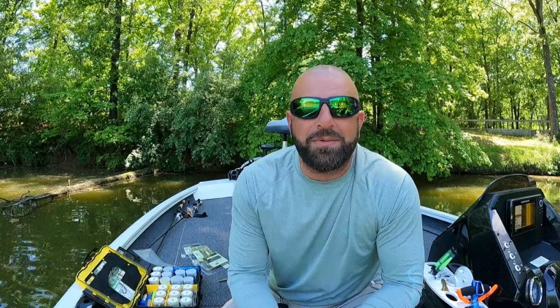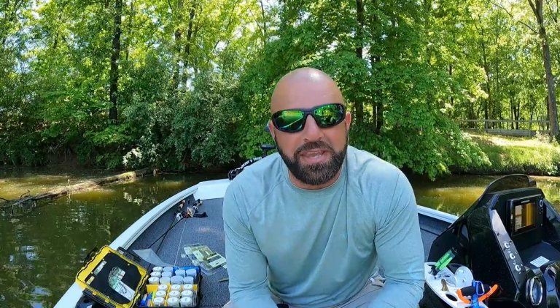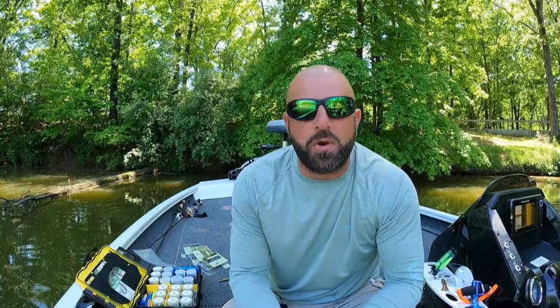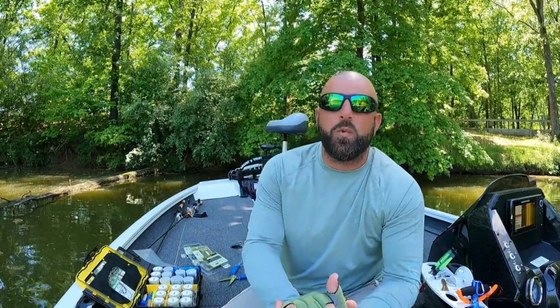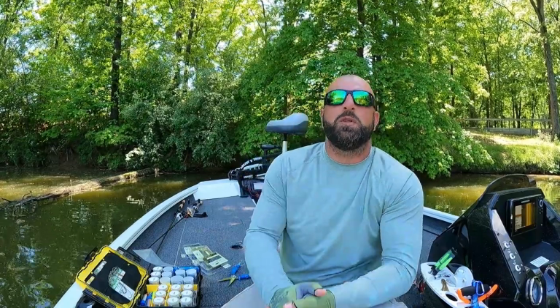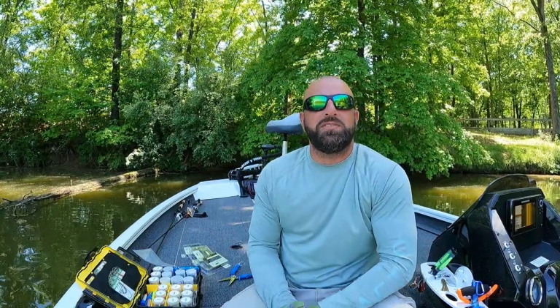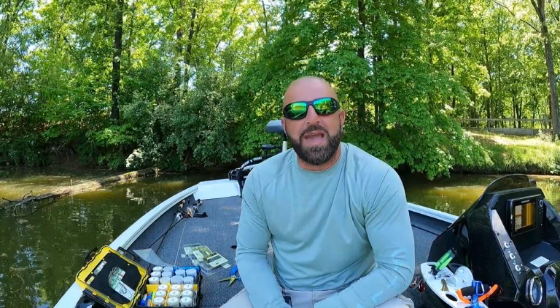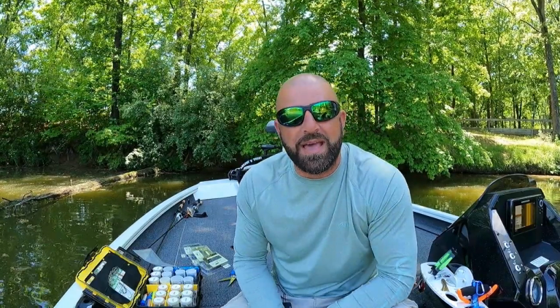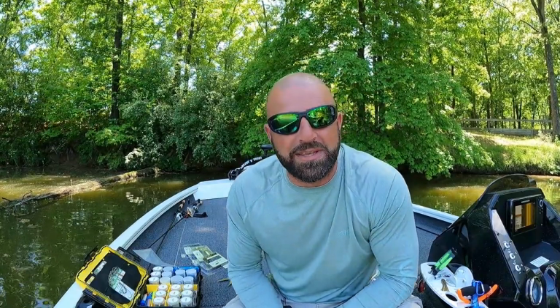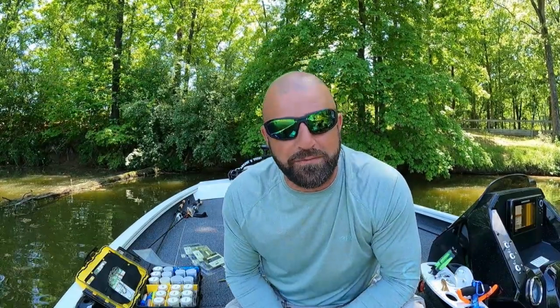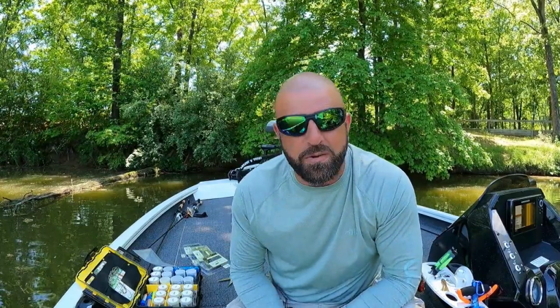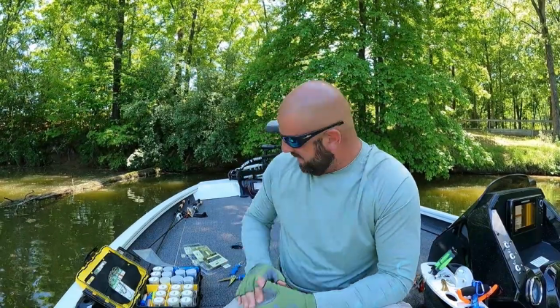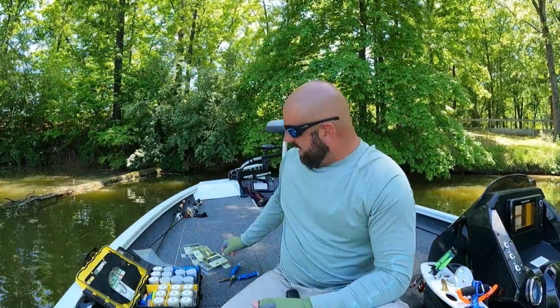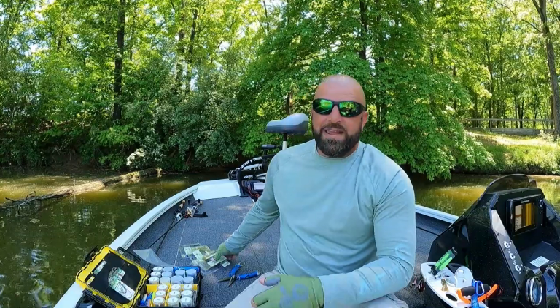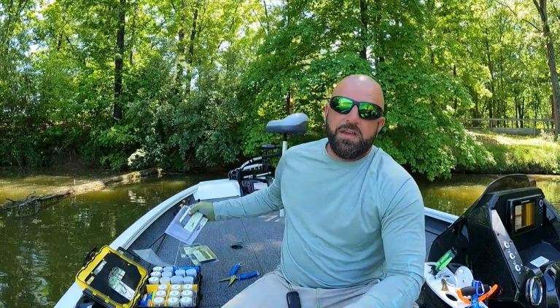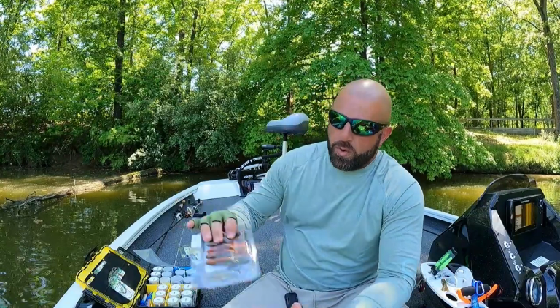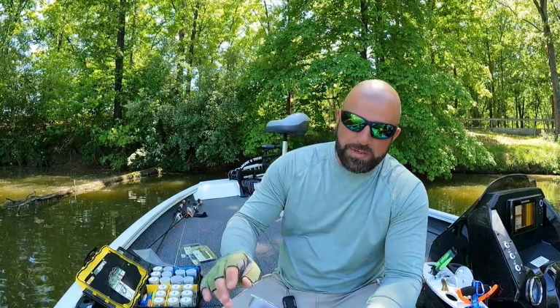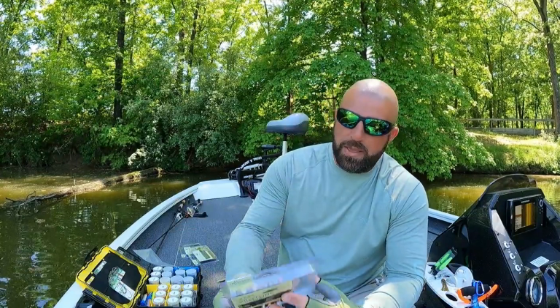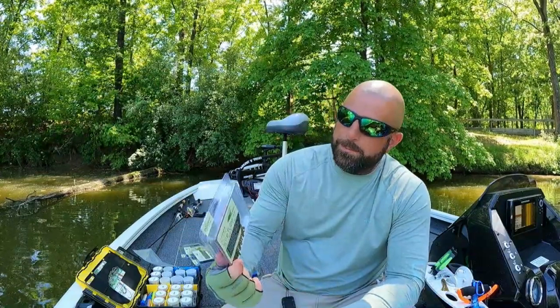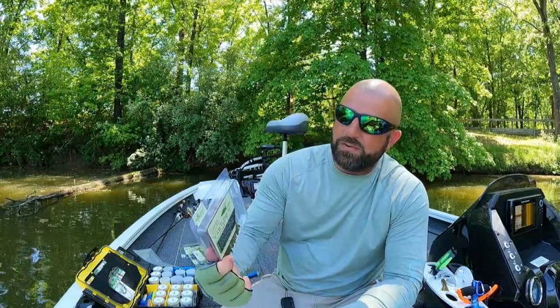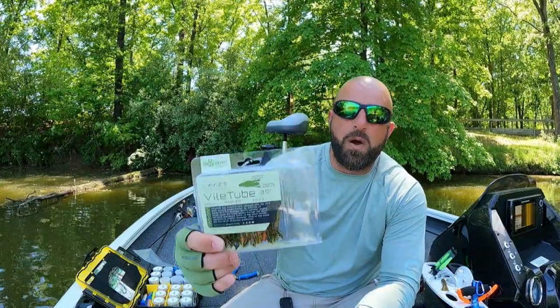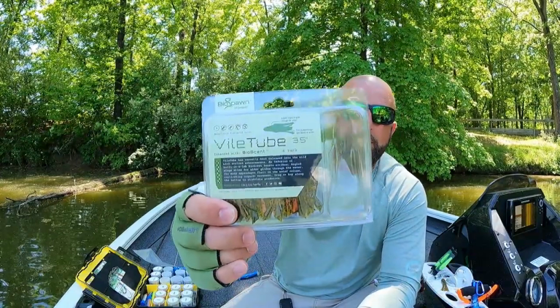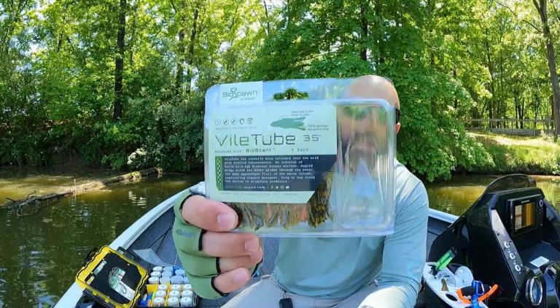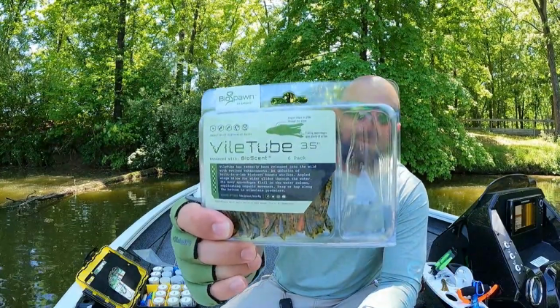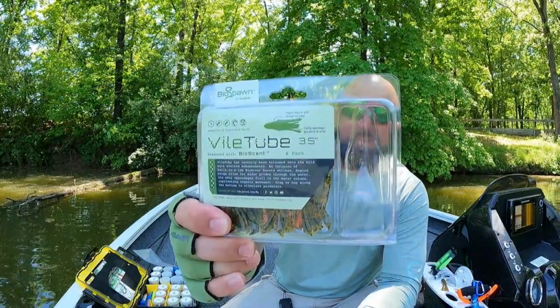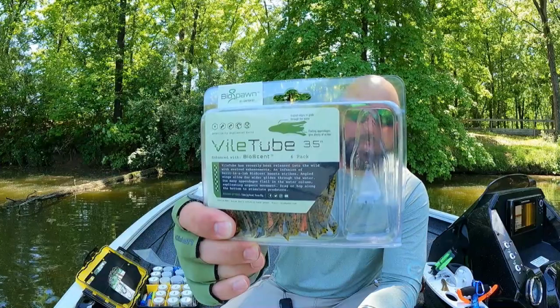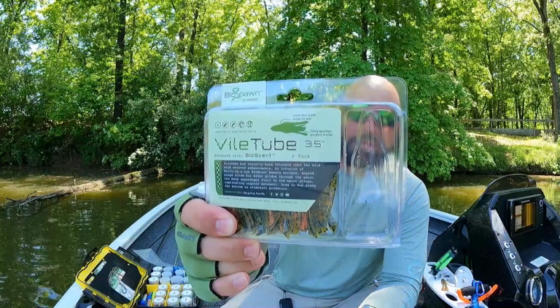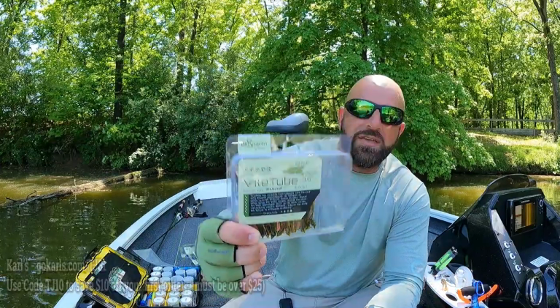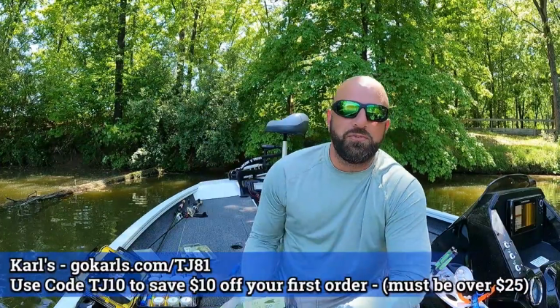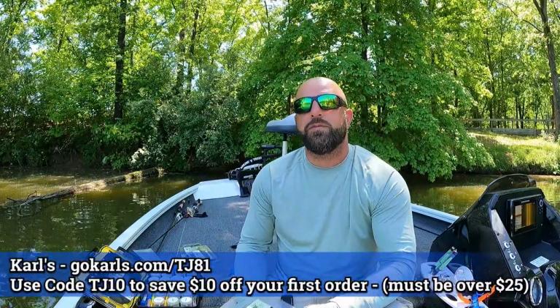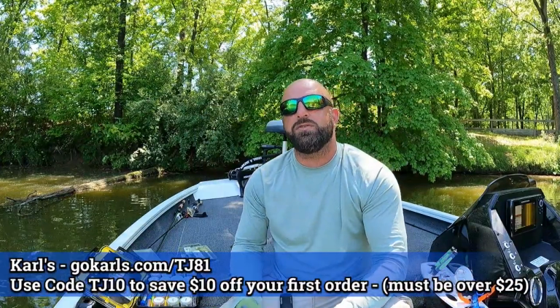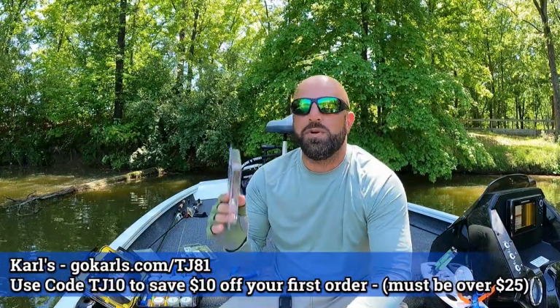Tackle Junkies, what's going on everyone! Really appreciate you guys and gals clicking on the video. In today's video we're going to rig up the BioSpawn Vial Tube.